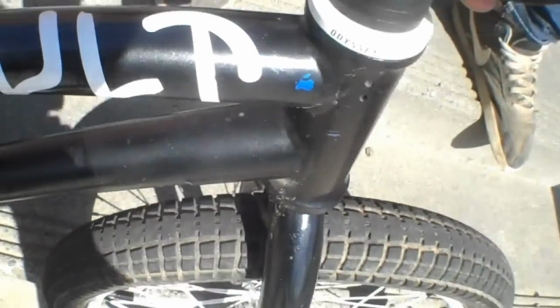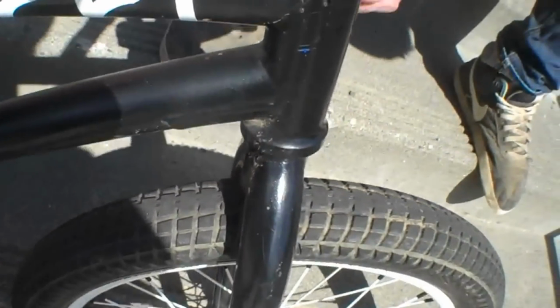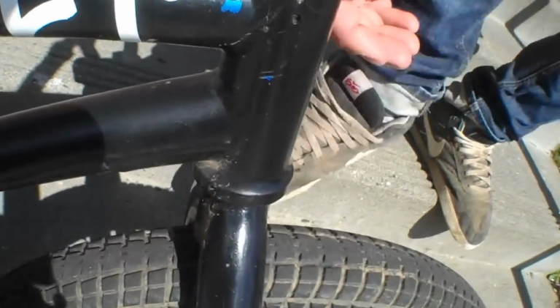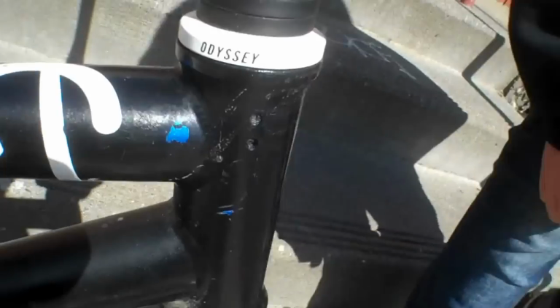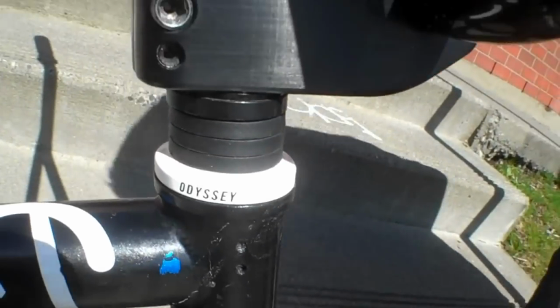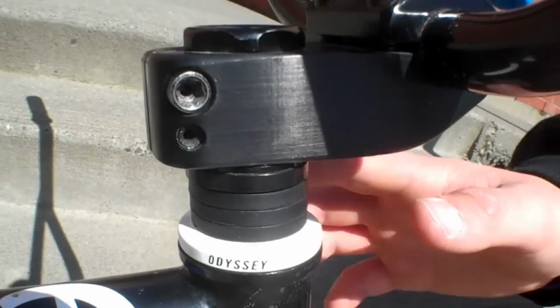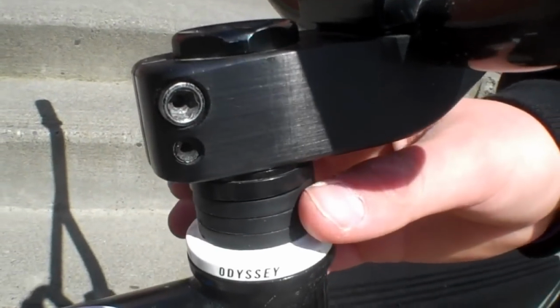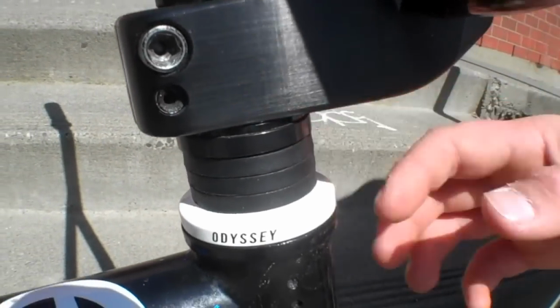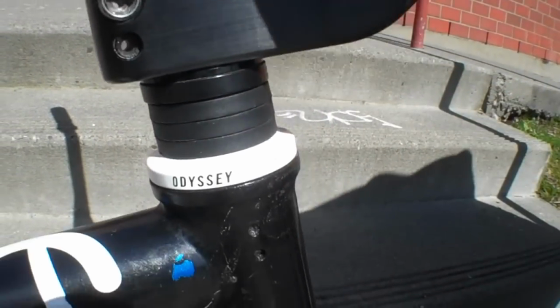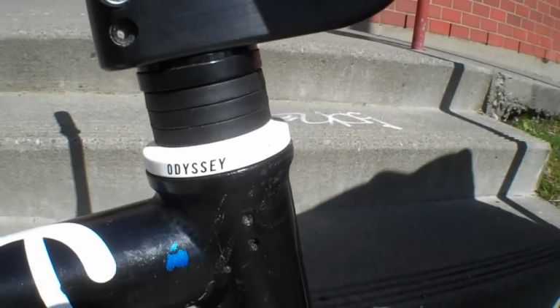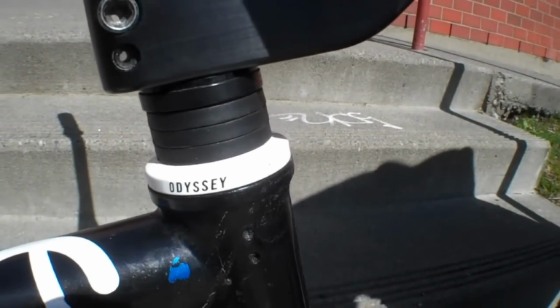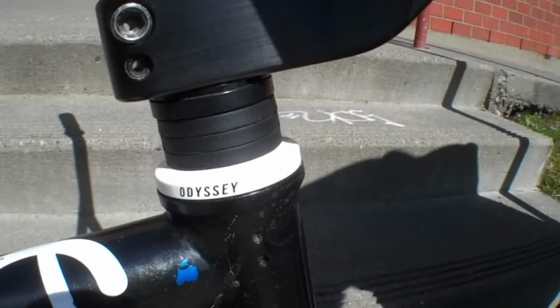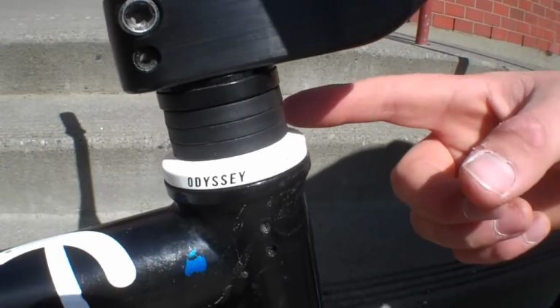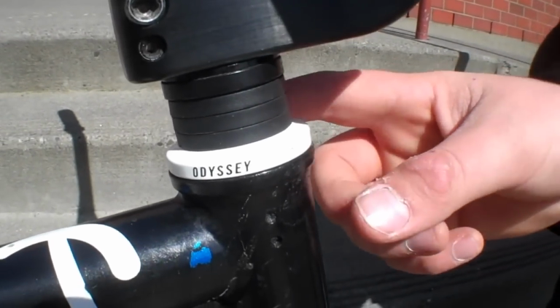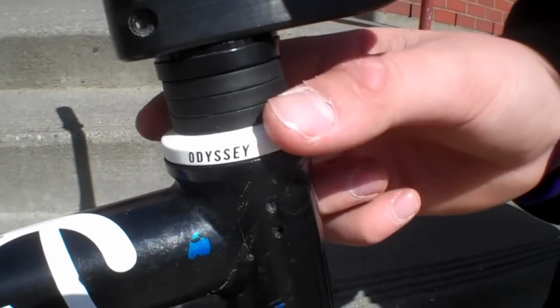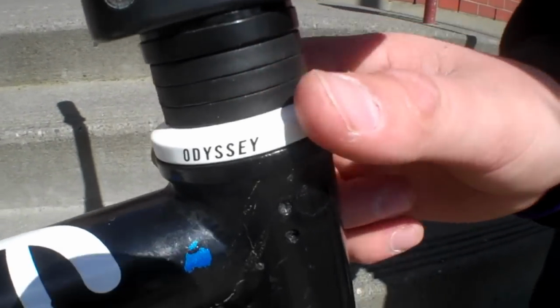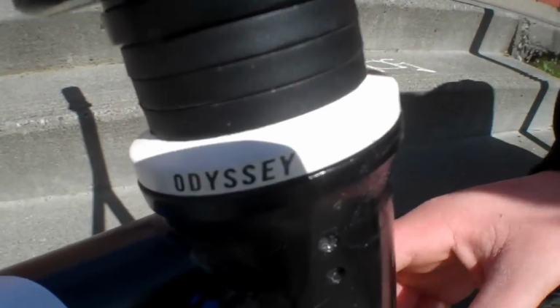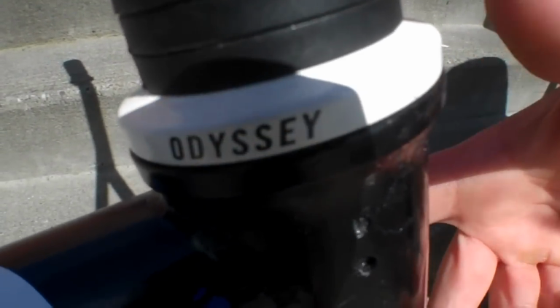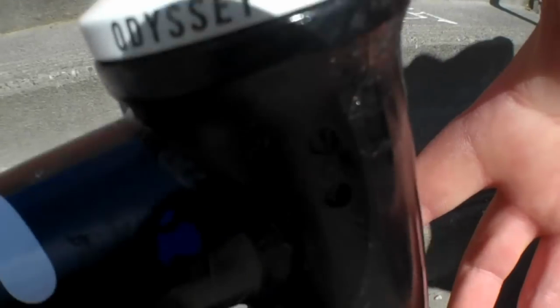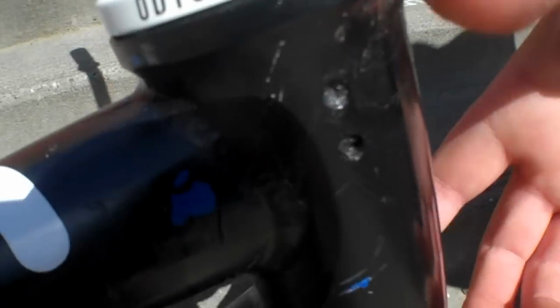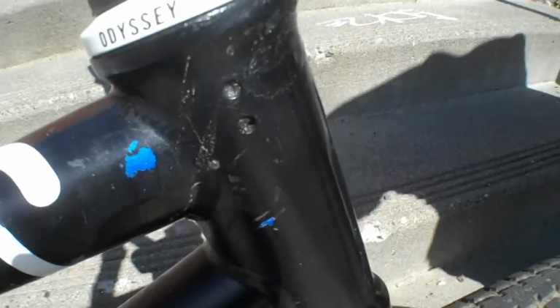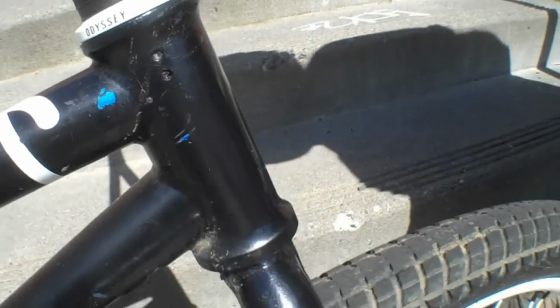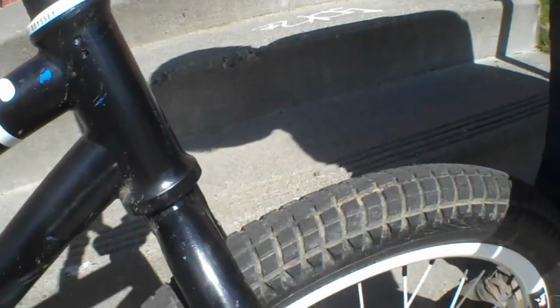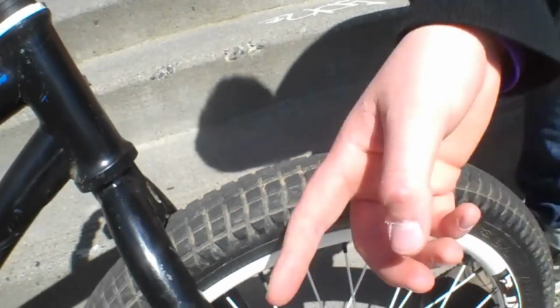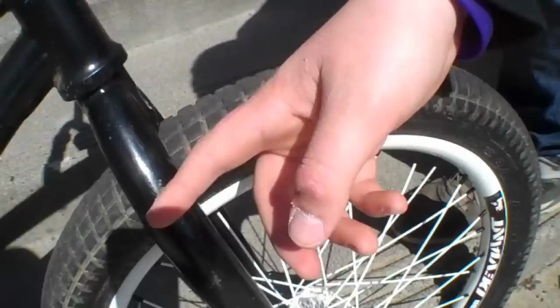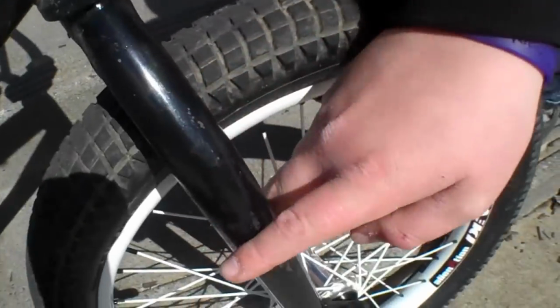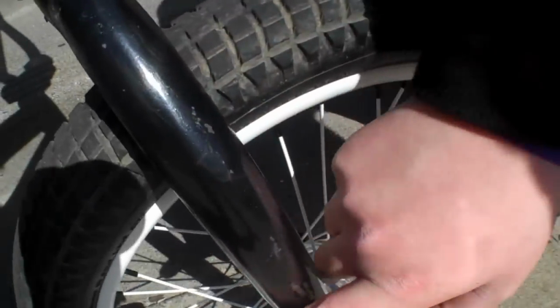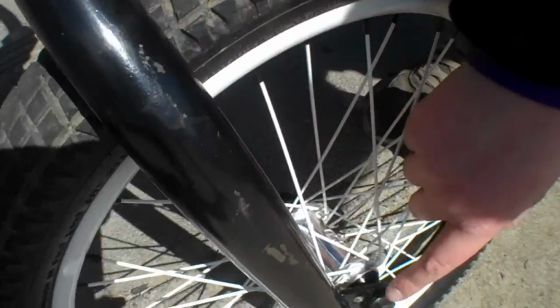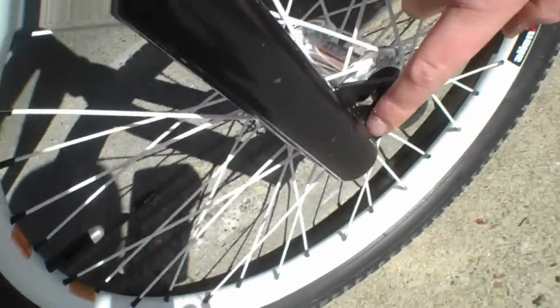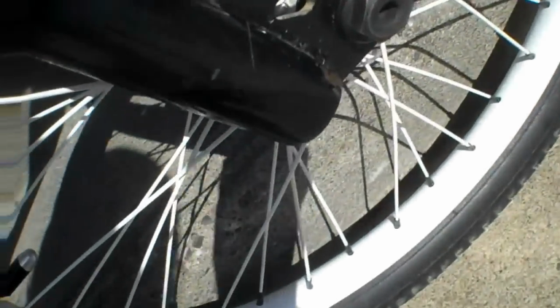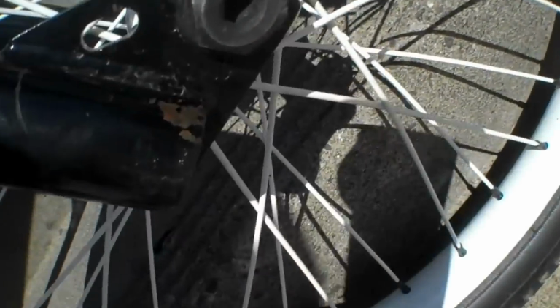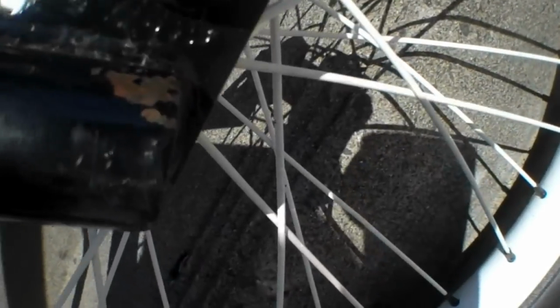A whole bunch of little spacers — got the plastic ones that Jason Boyd gave me, shout out to him. Odyssey top cap with Odyssey E-Clap bearings. Fit Blade 2 forks — if you don't believe me, it says Fit right there, and they're nice and slim.